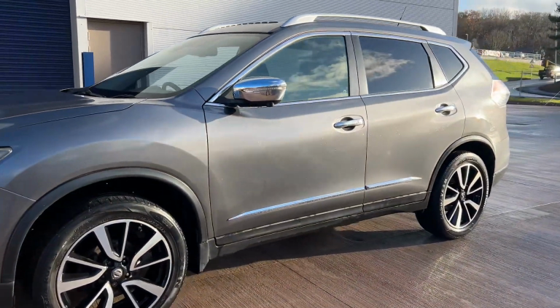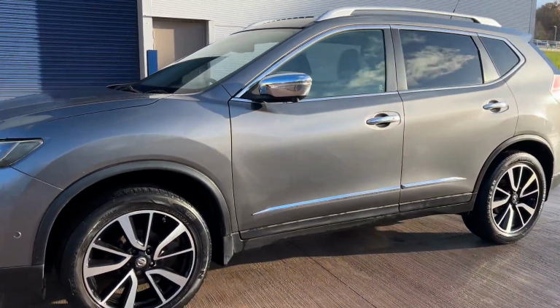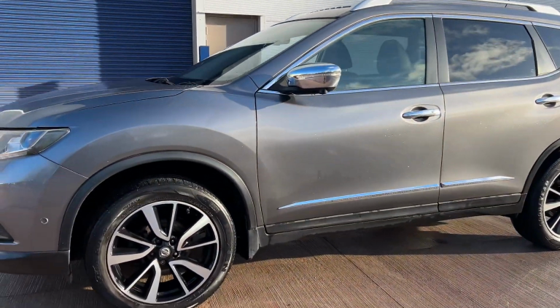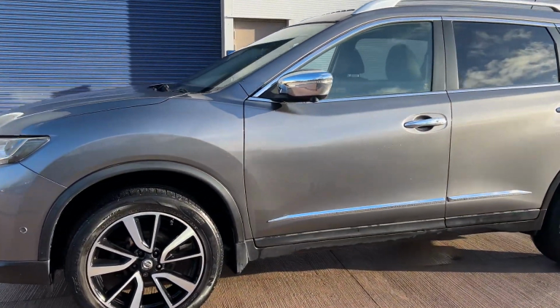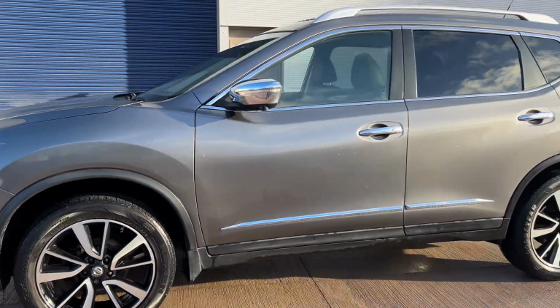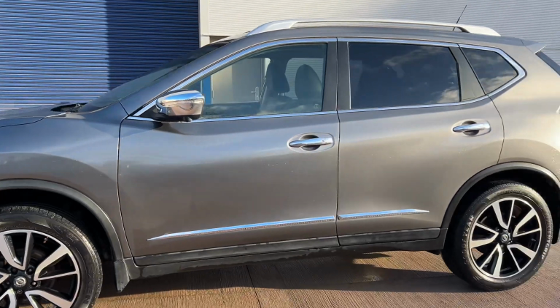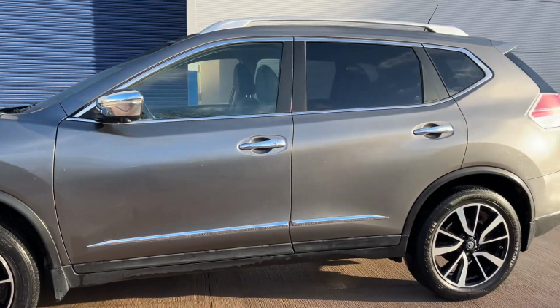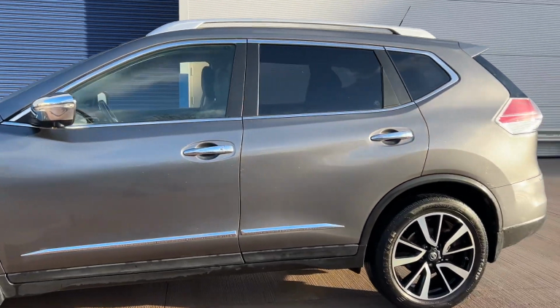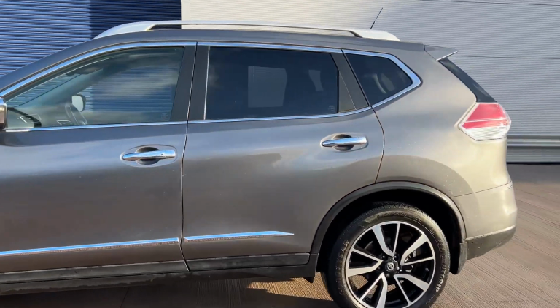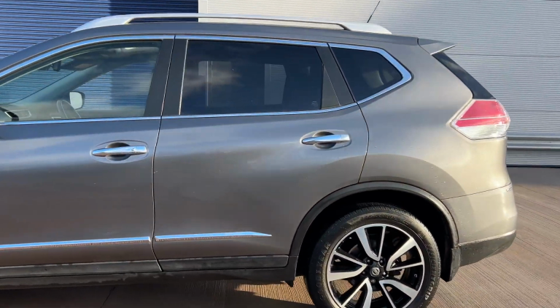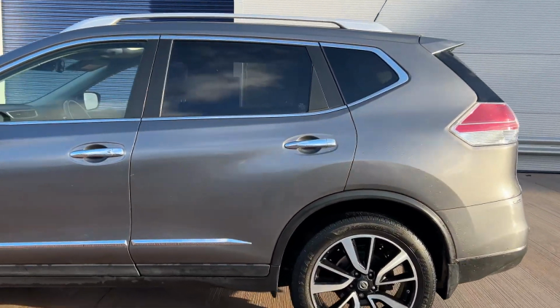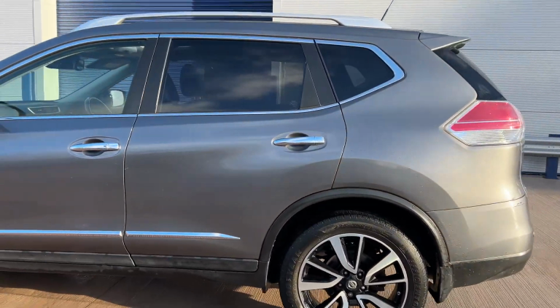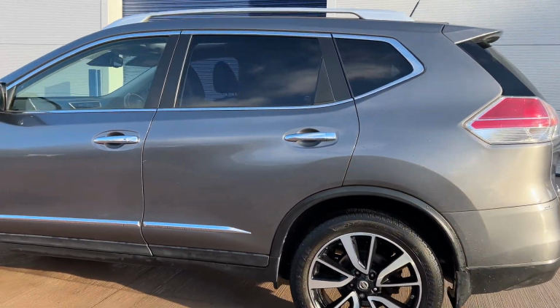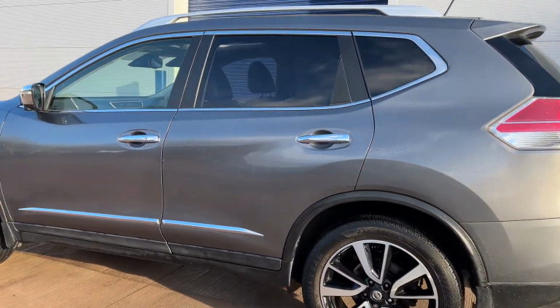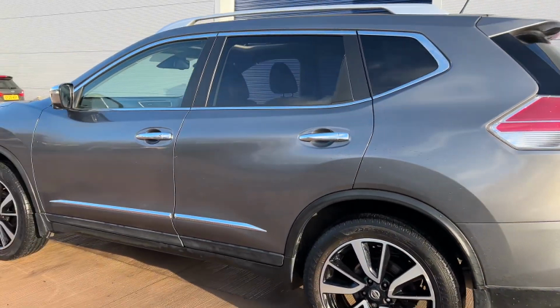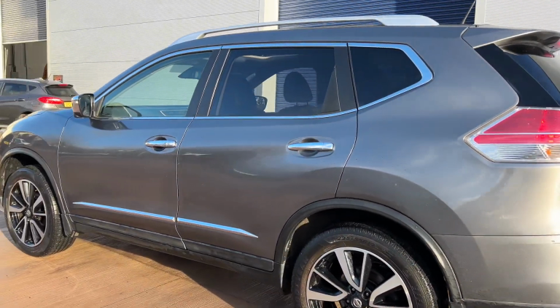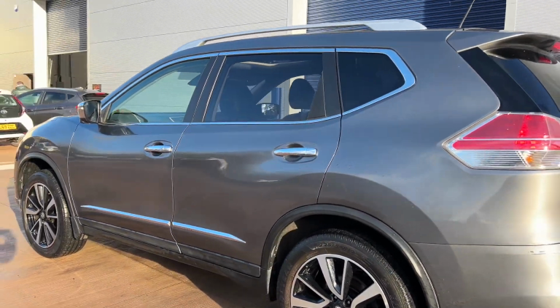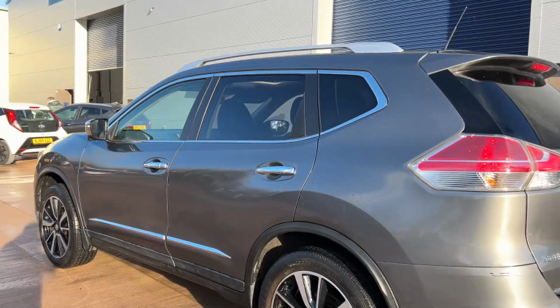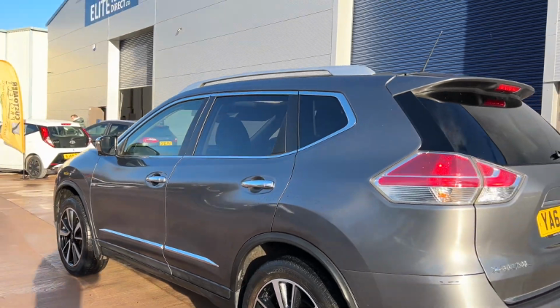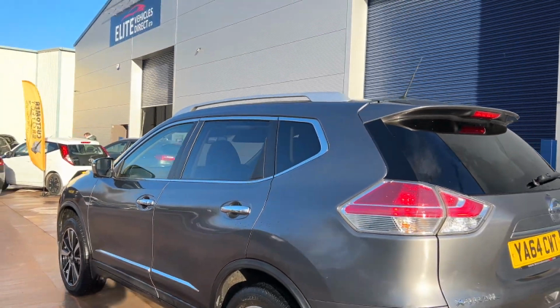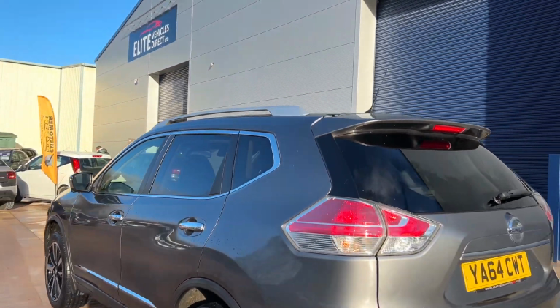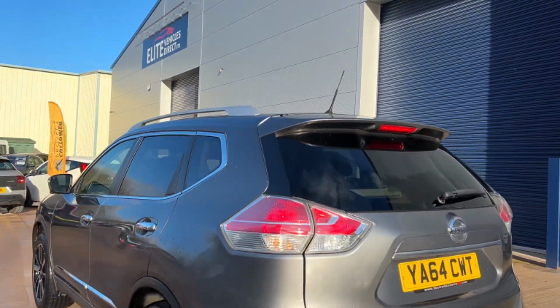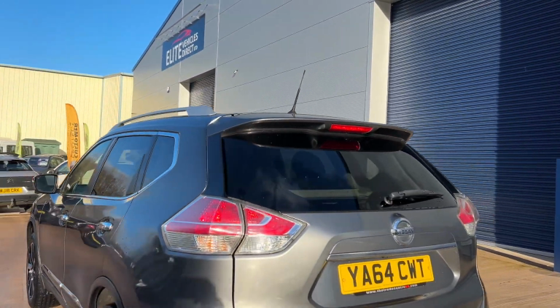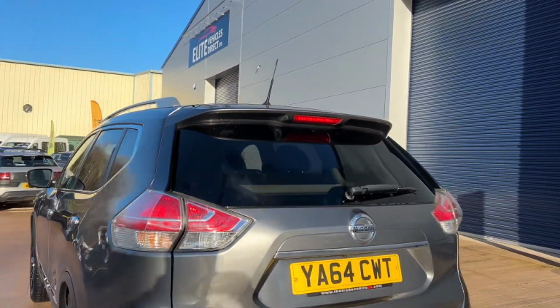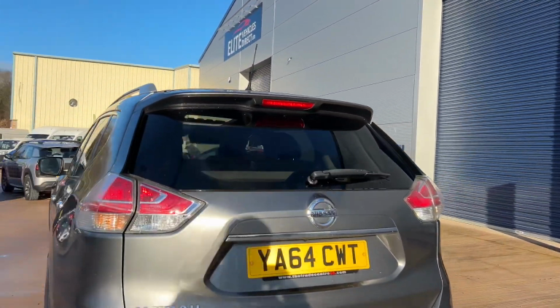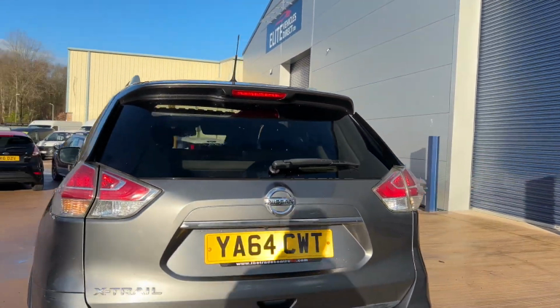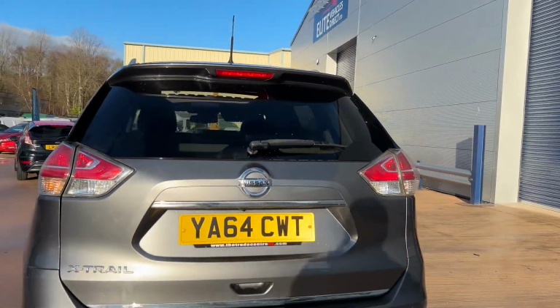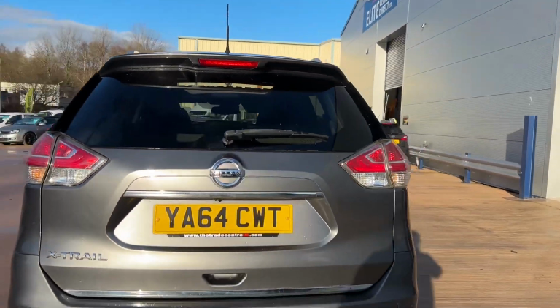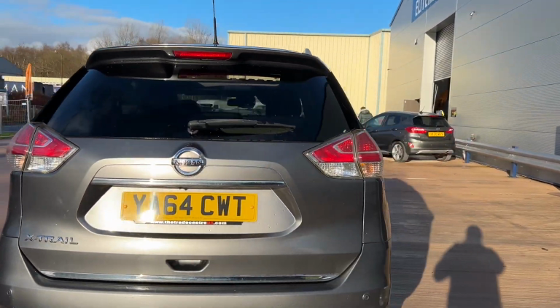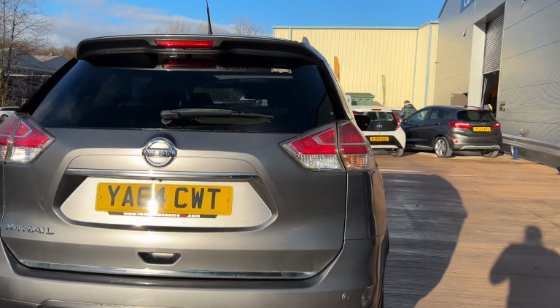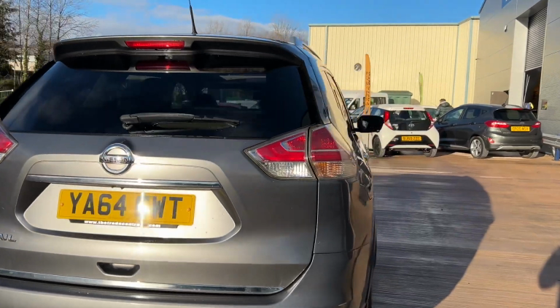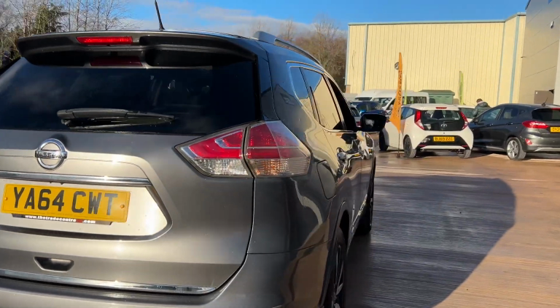This is the 1.6 Tecna model. It's got full leather, panoramic glass roof, 360 camera. Really, really smart car. Being the diesel, we get a fantastic fuel economy out of this car as well.